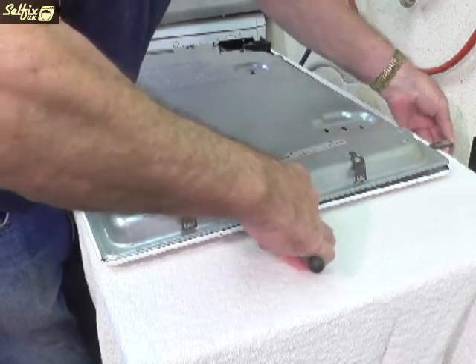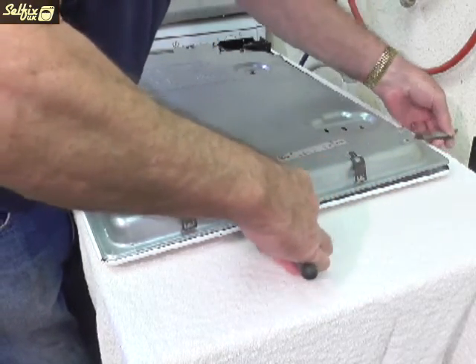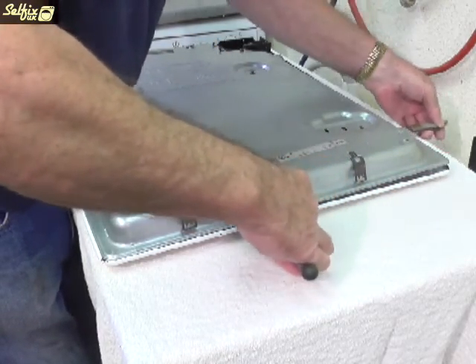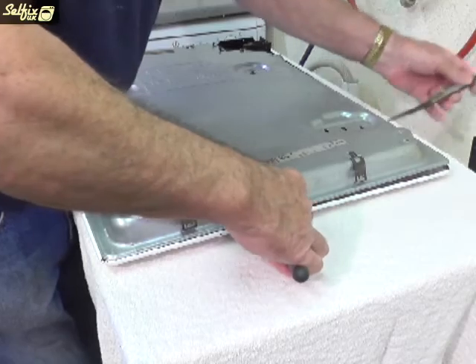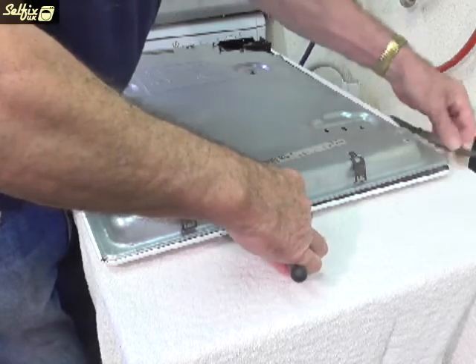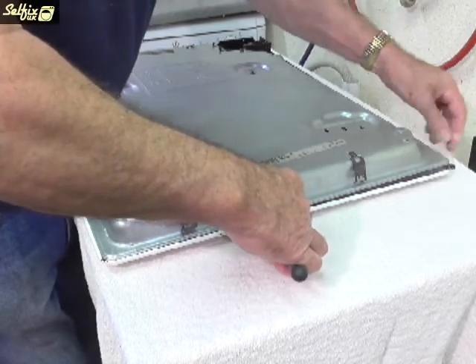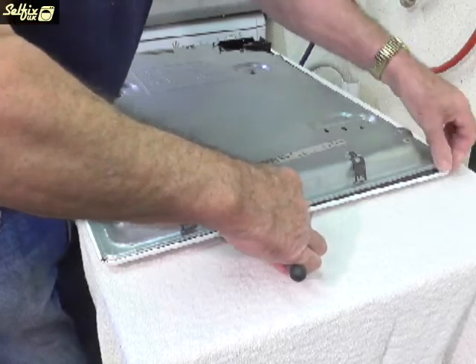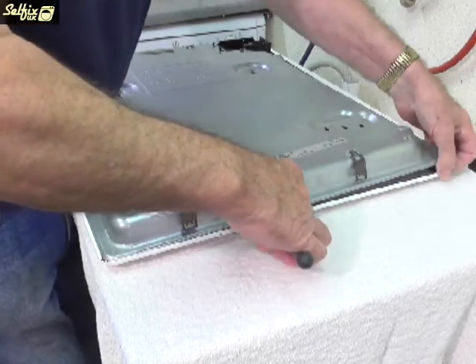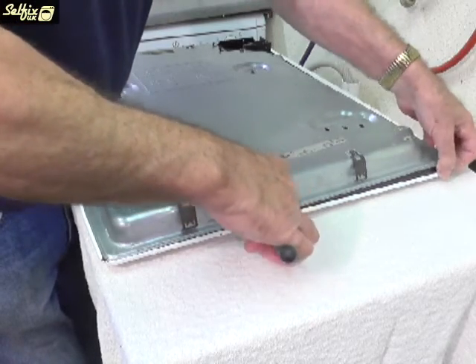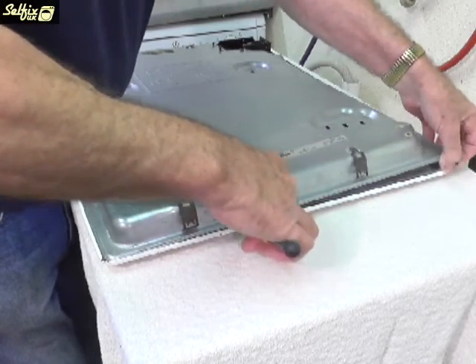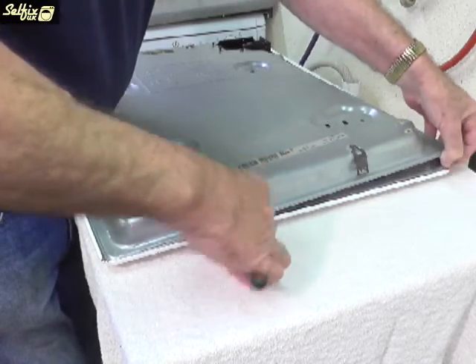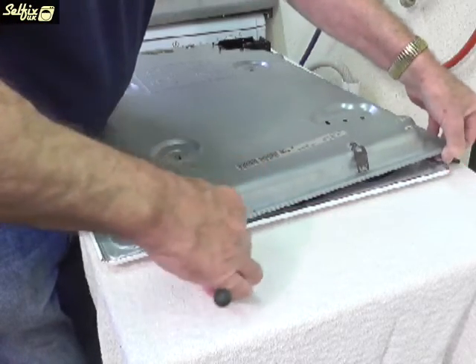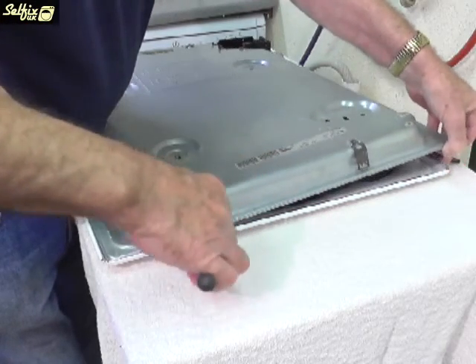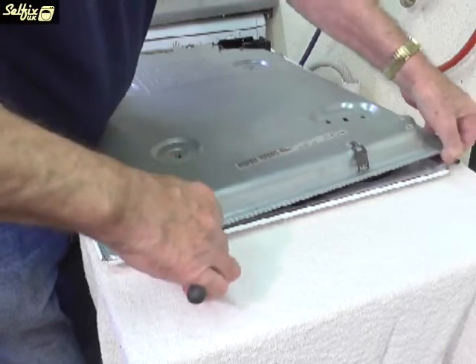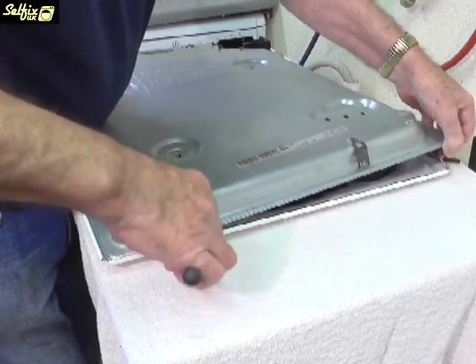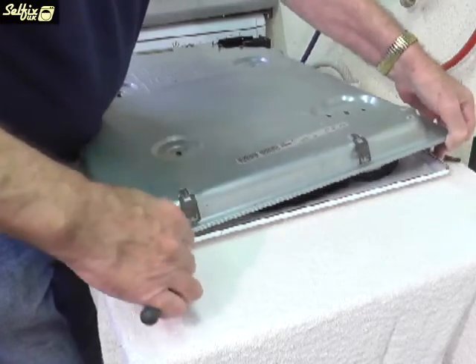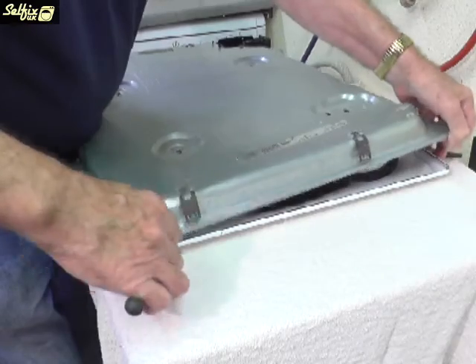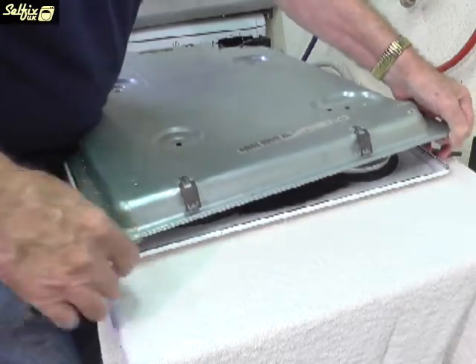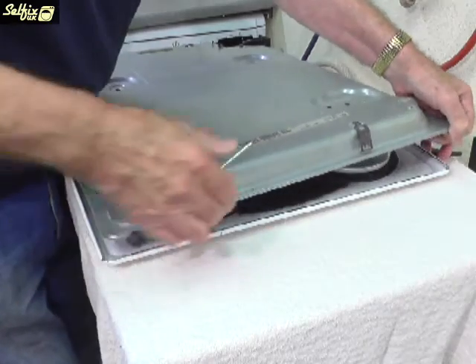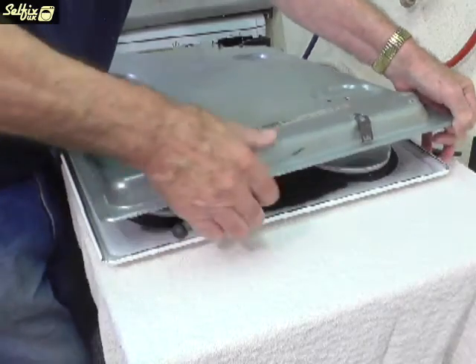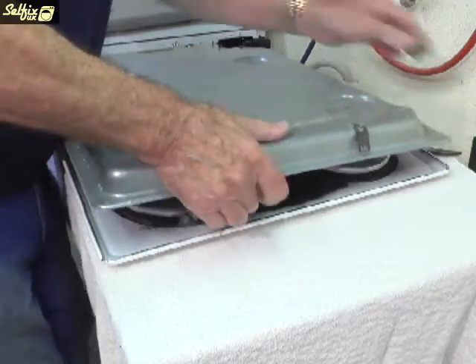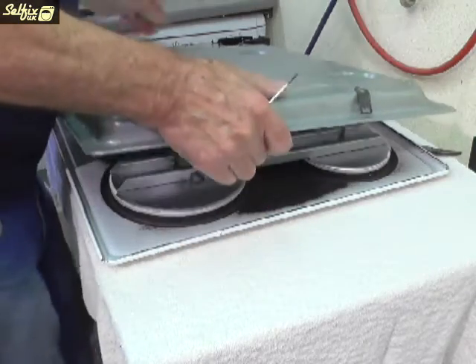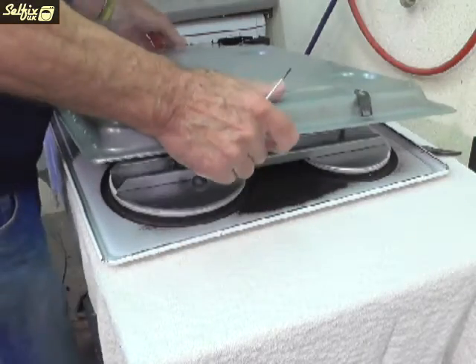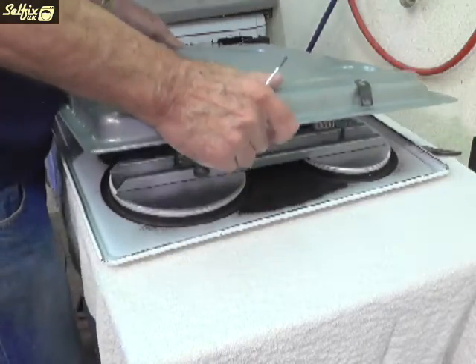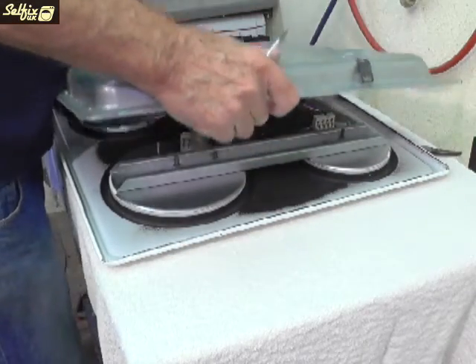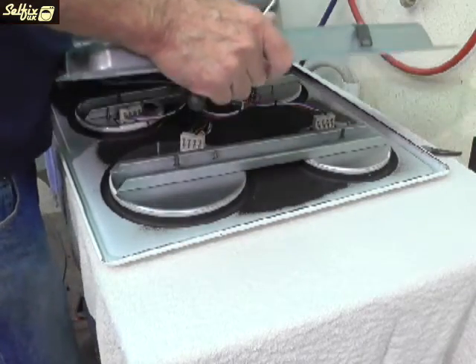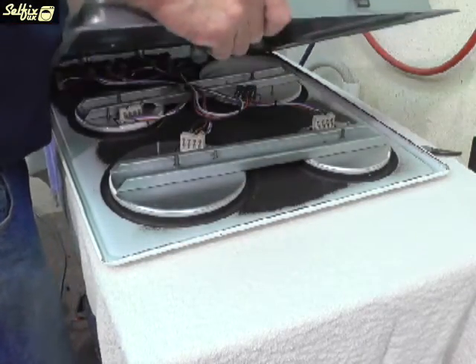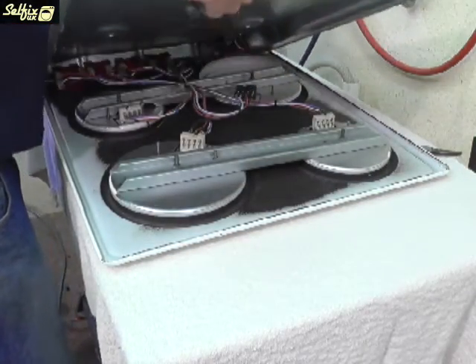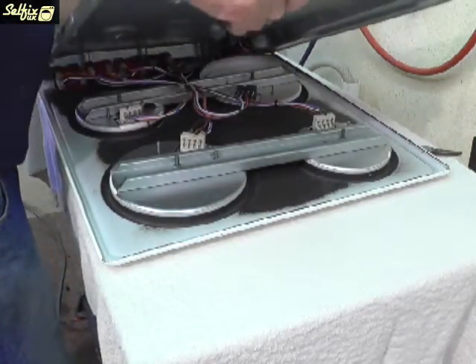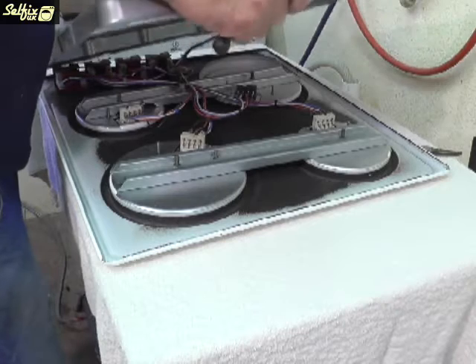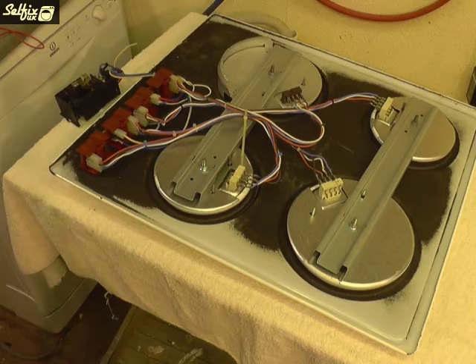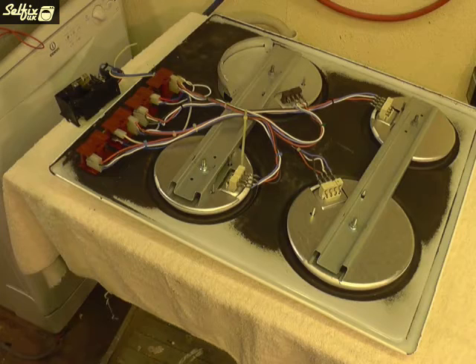Now you can lift the cover from the framework of the hob by easing one corner up. It's best to start at the opposite side to where the junction box is located, because that edge has two locating lugs which the base cover hooks into.